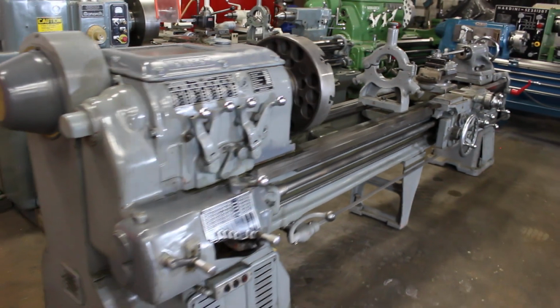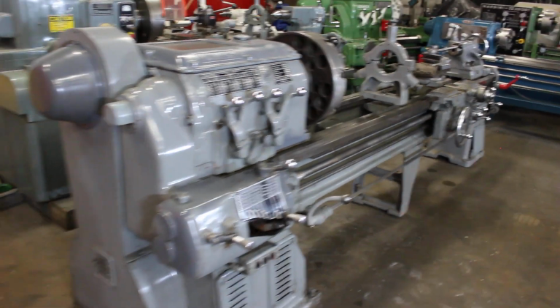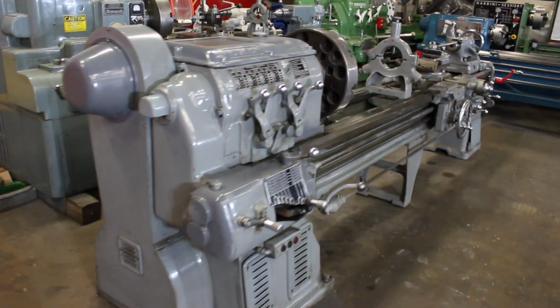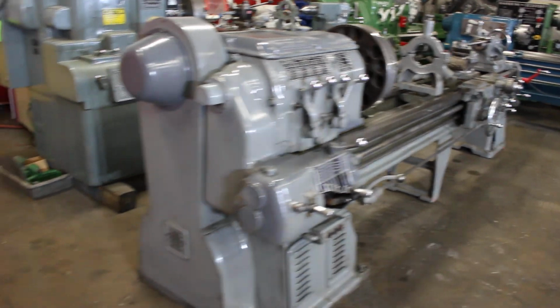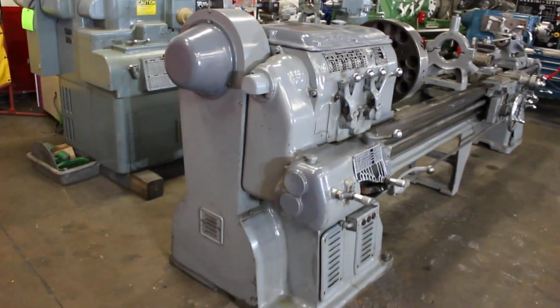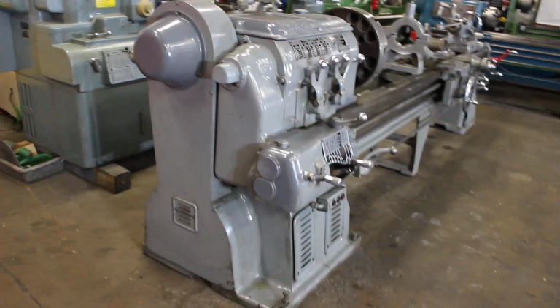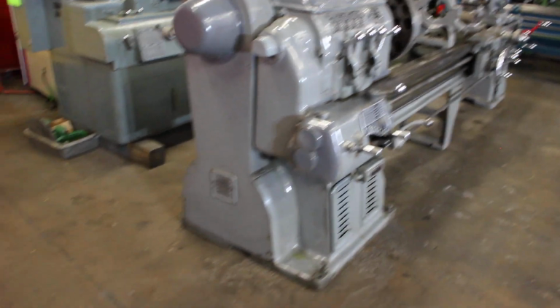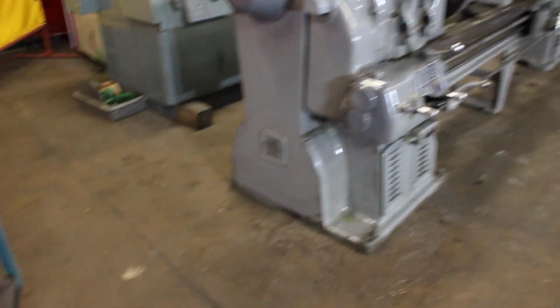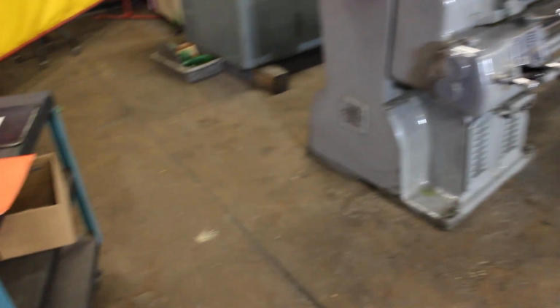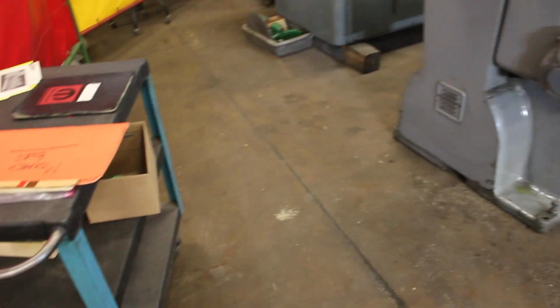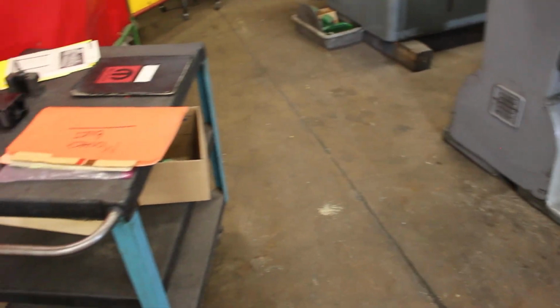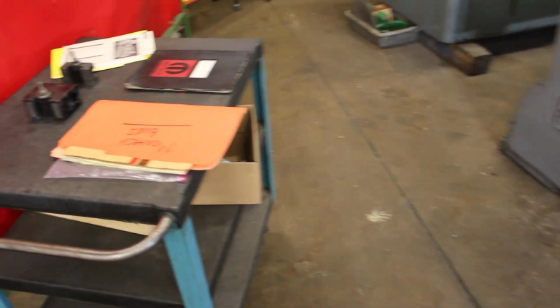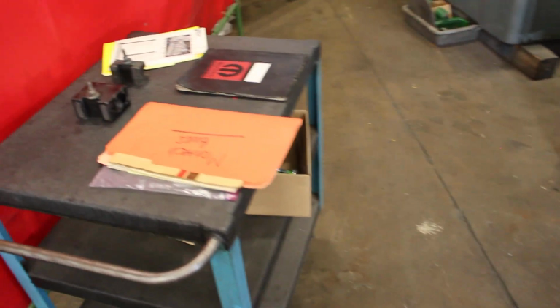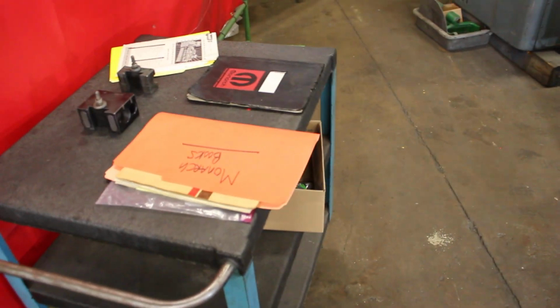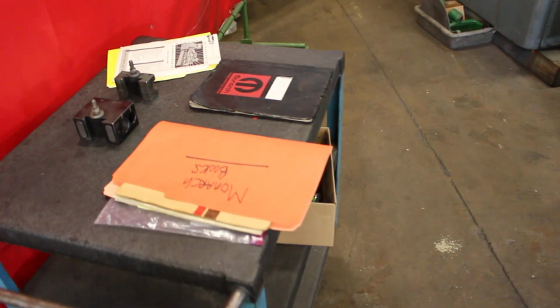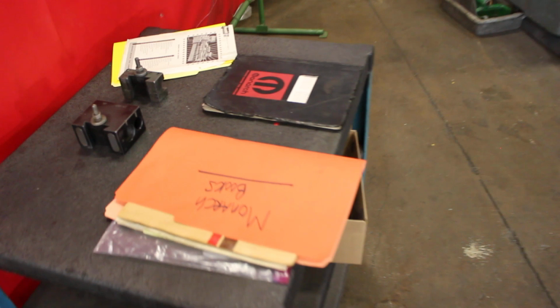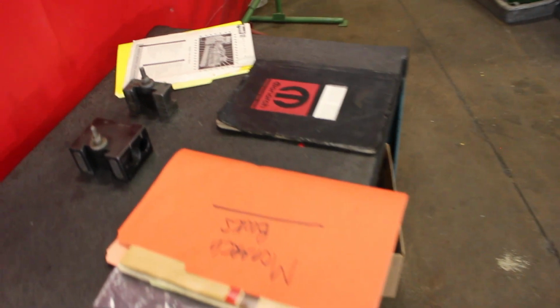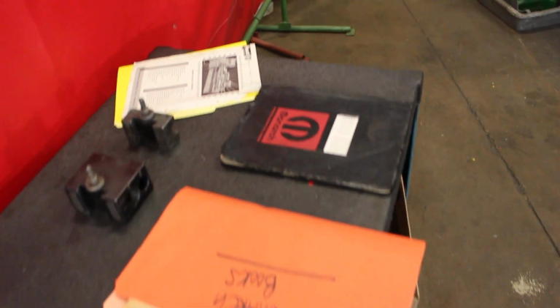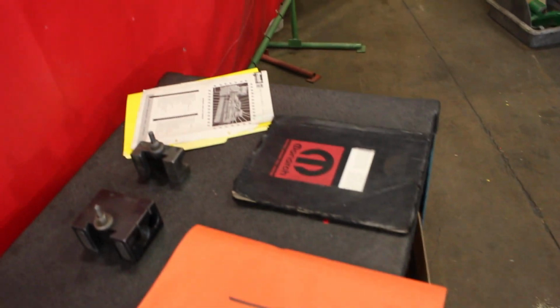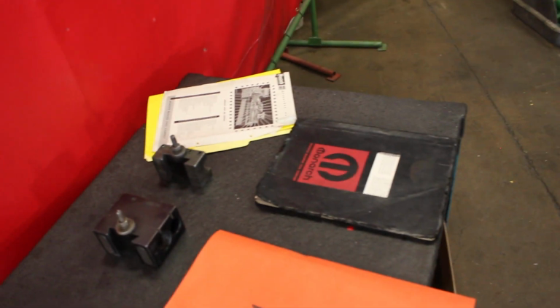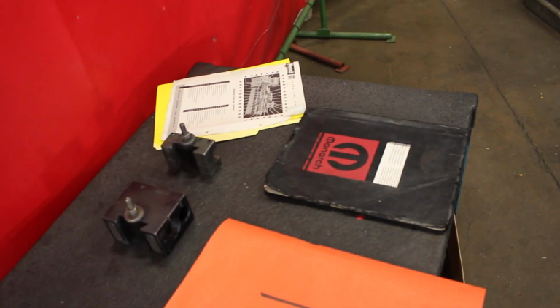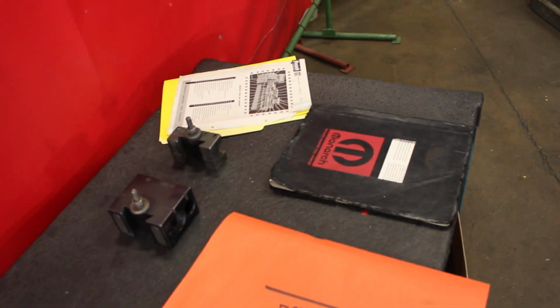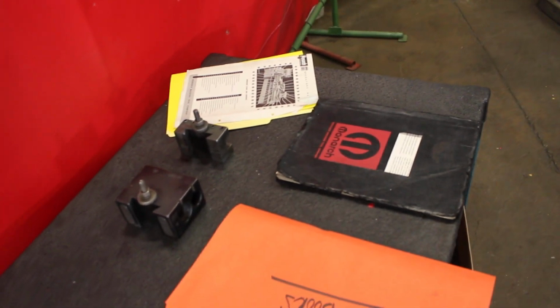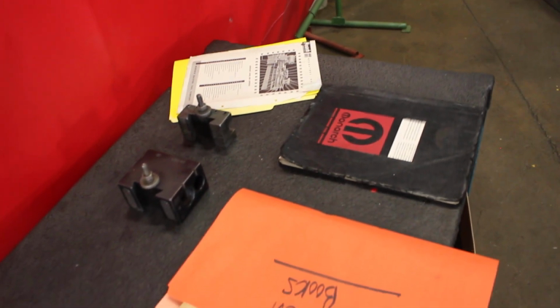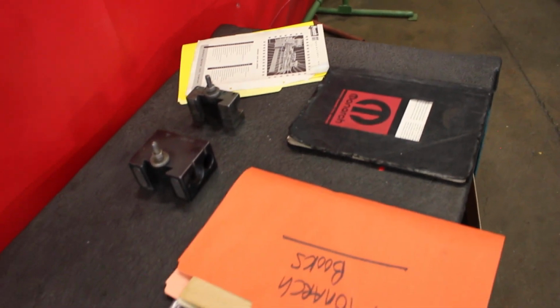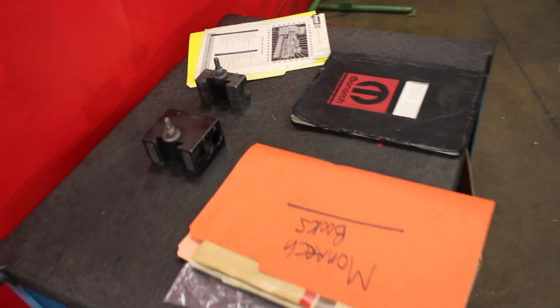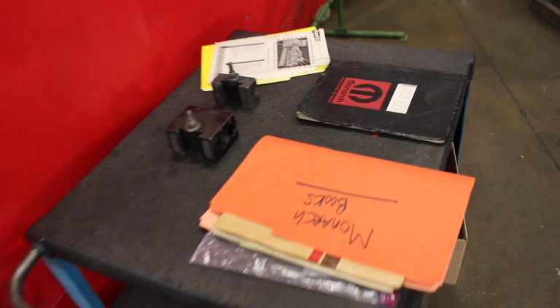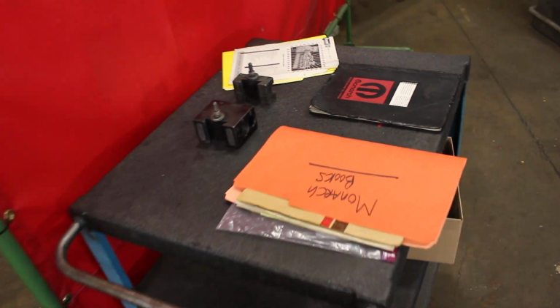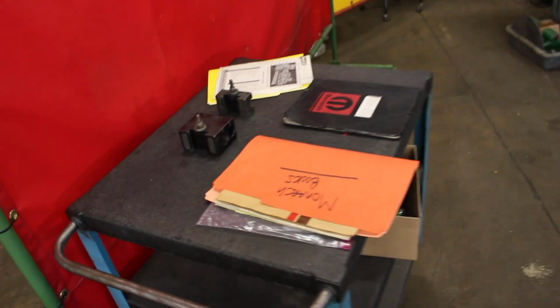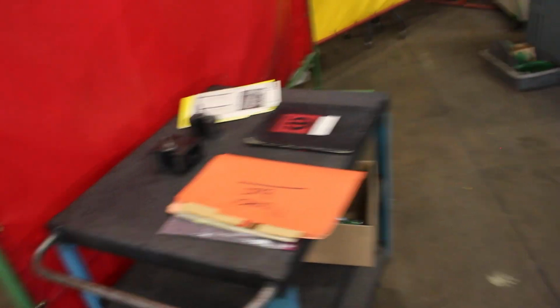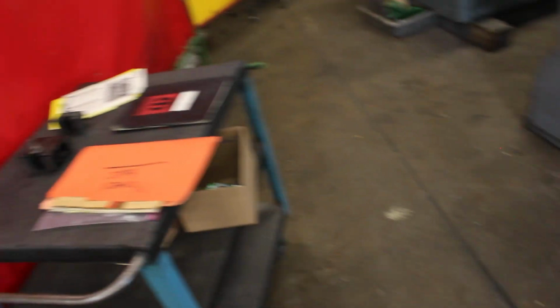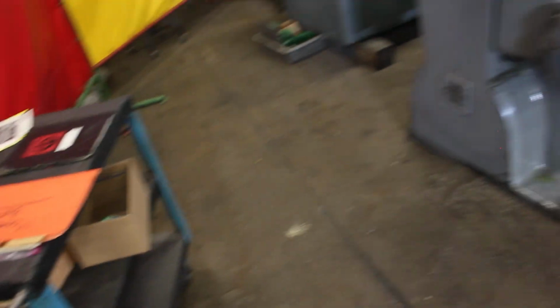We're going to go ahead and show you the machine, a little bit of tuning with the original owner's manuals, and how well this Monarch CBB performs here at Machinery Consultants.